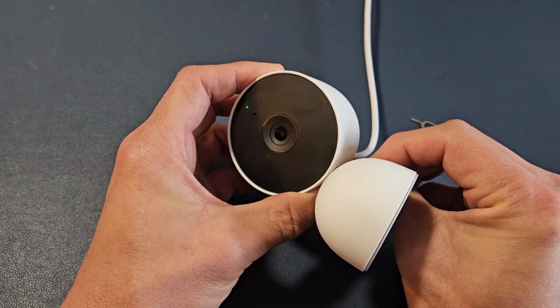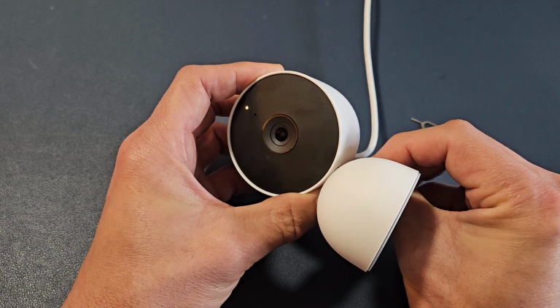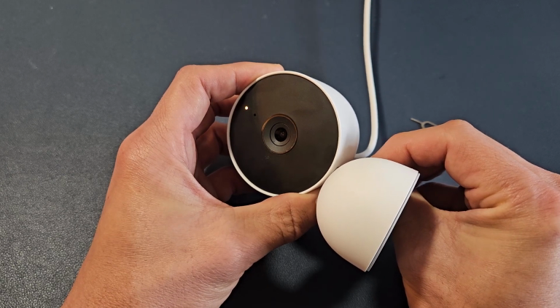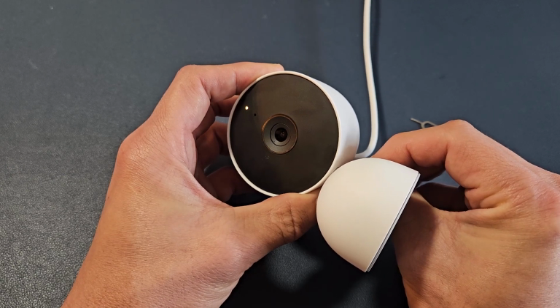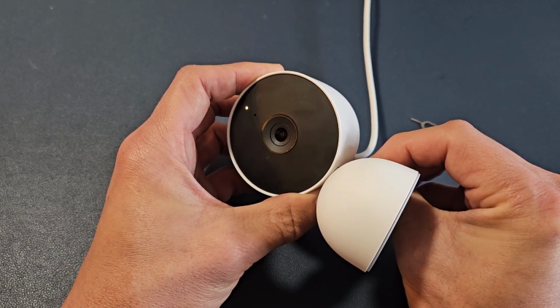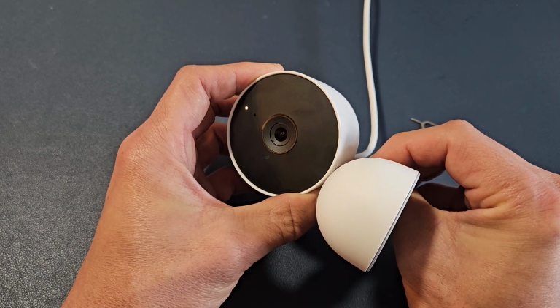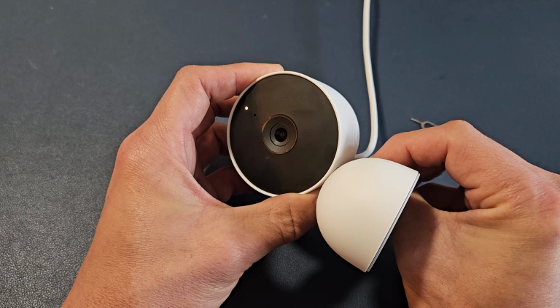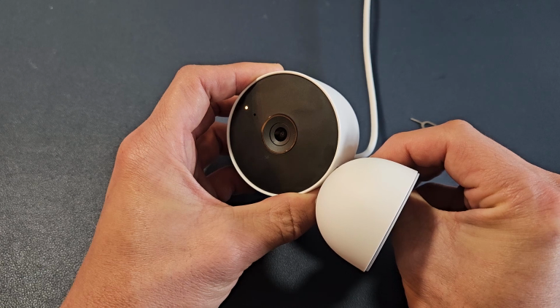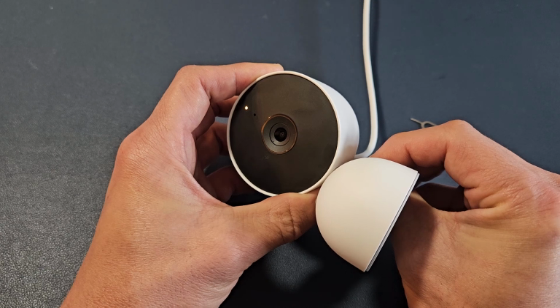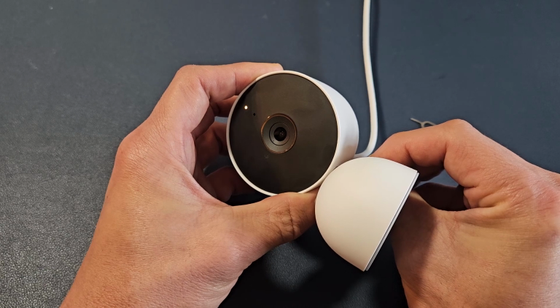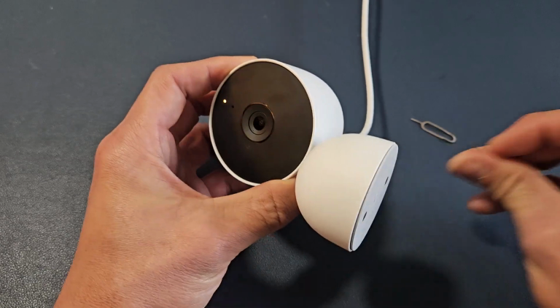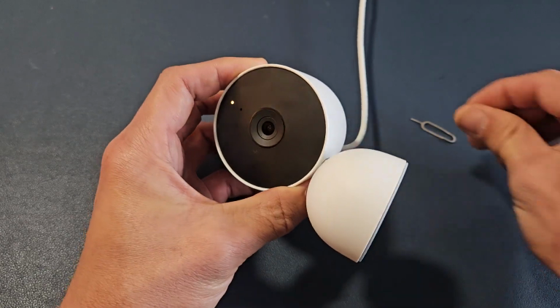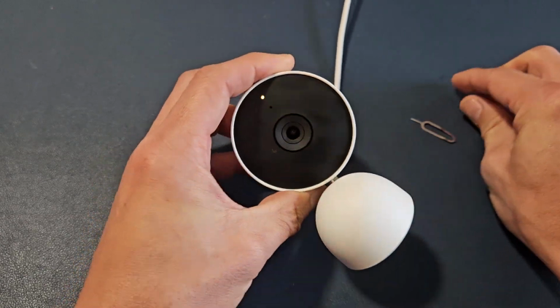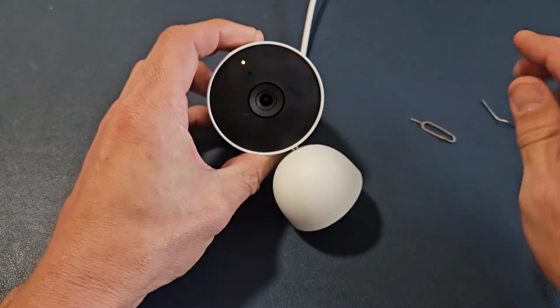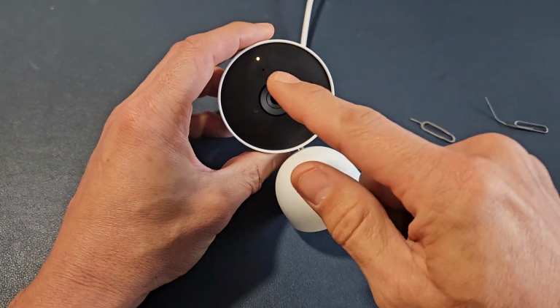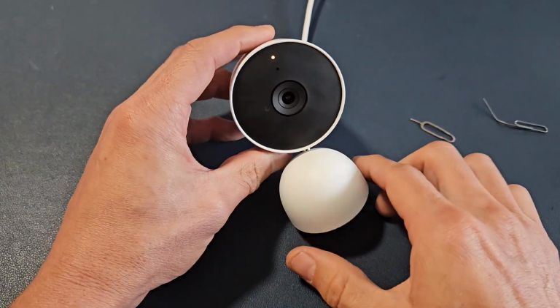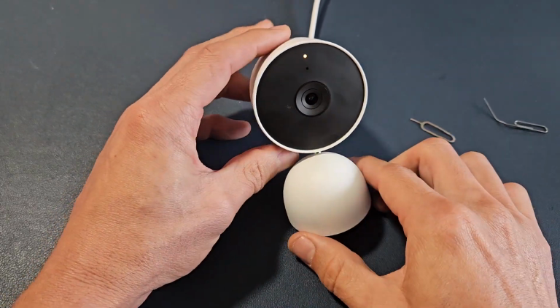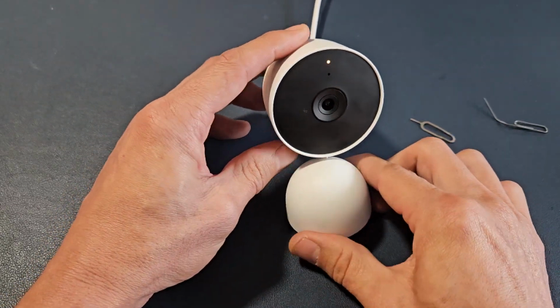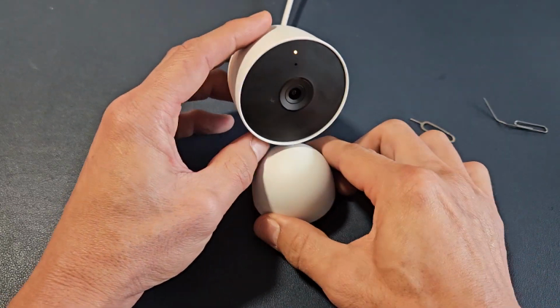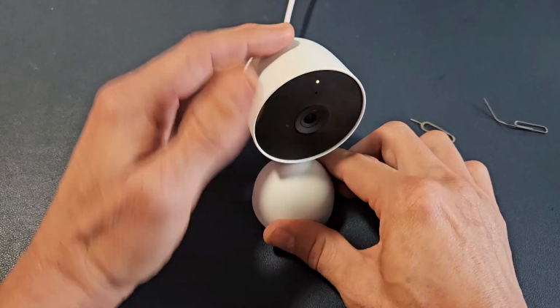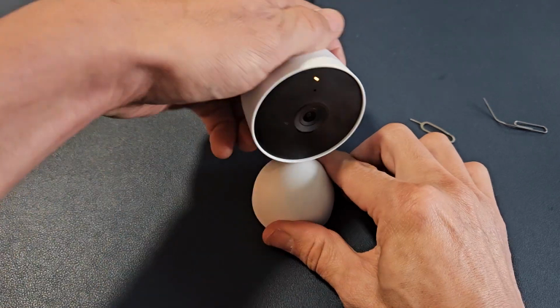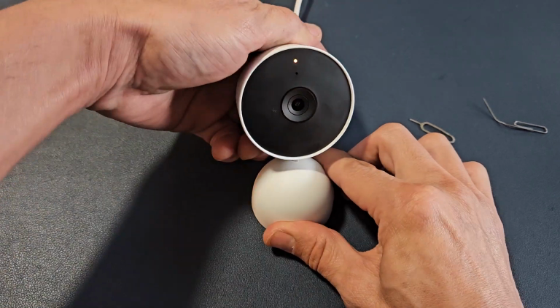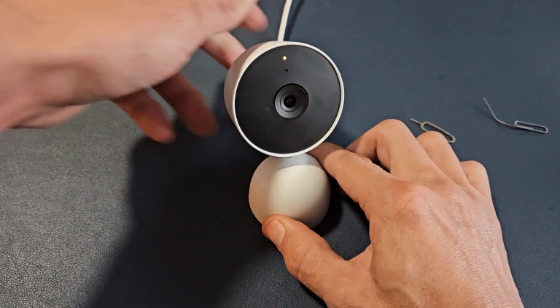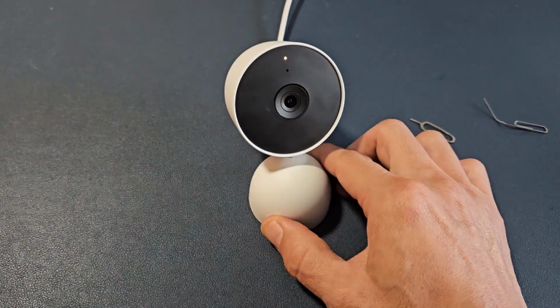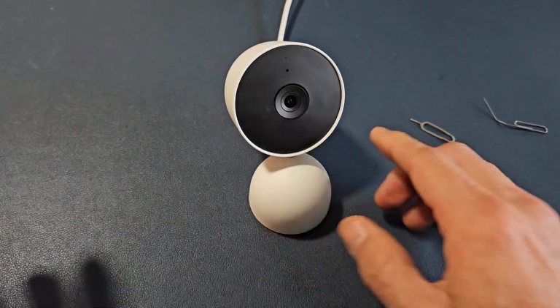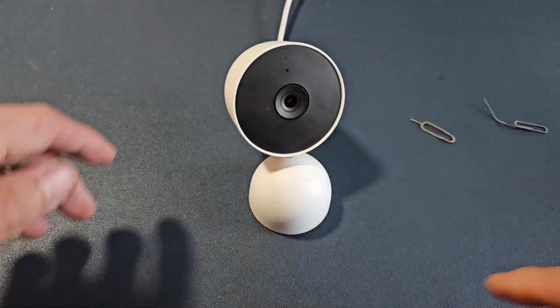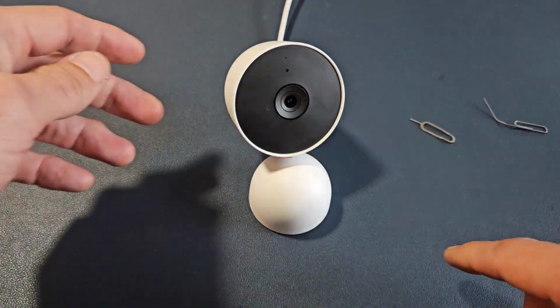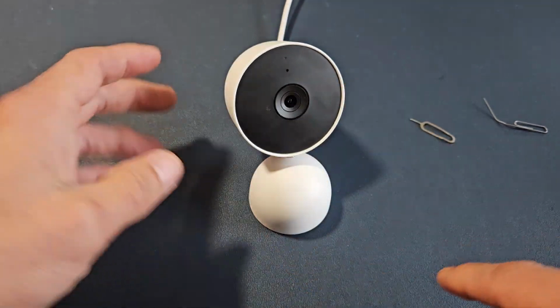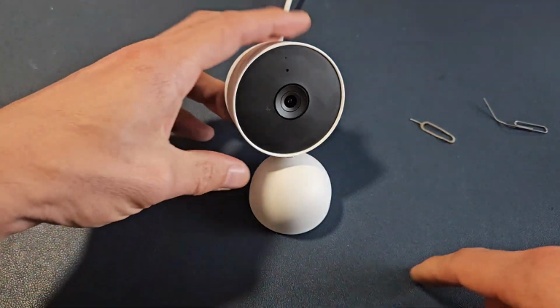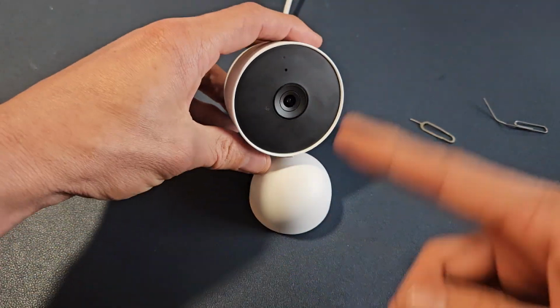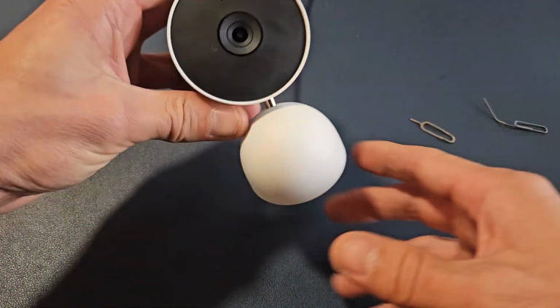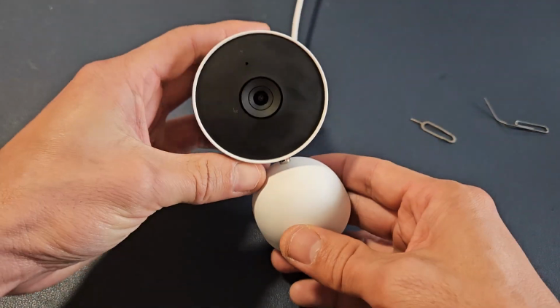It's turning orange. Now wait — you hear that chime? Once it stops, go ahead and pull out. It's orange right now, just give it a moment and it's going to turn blue.